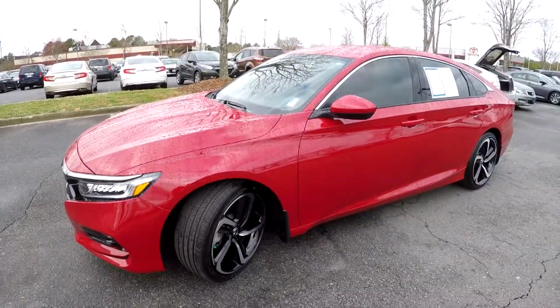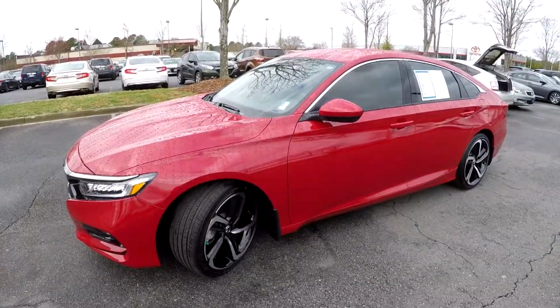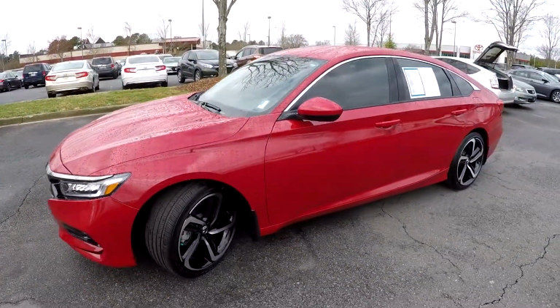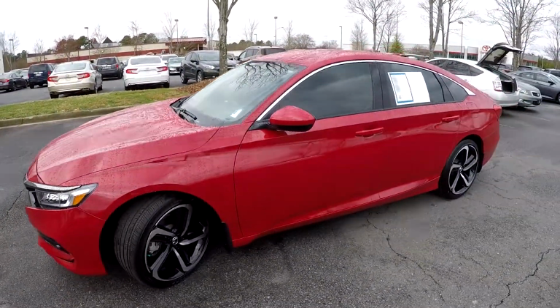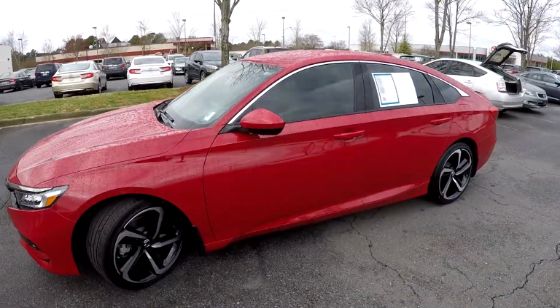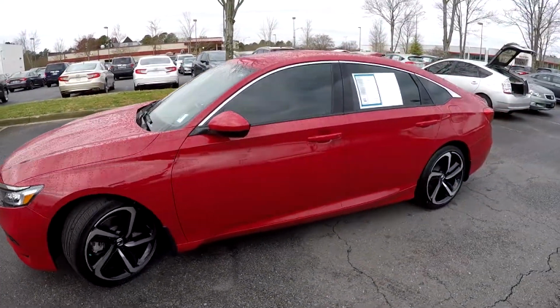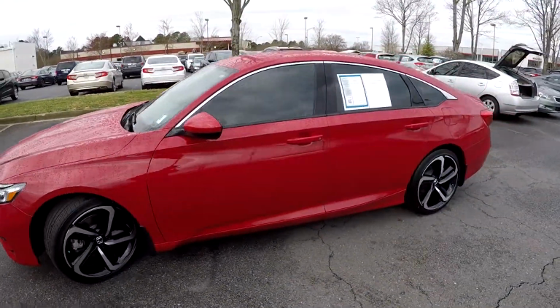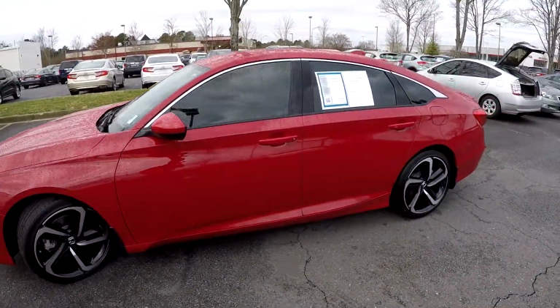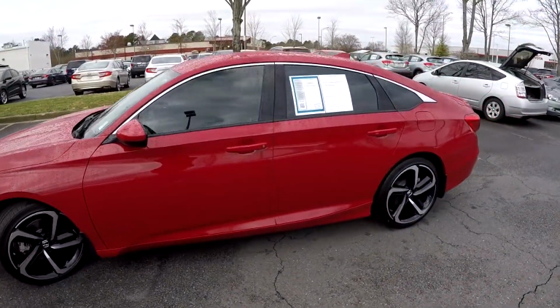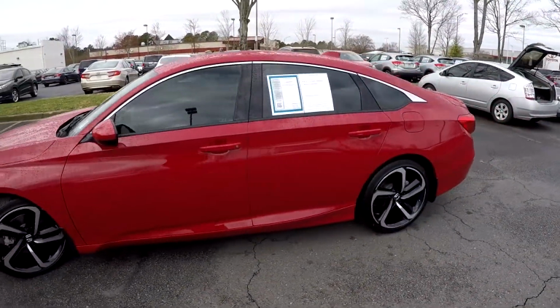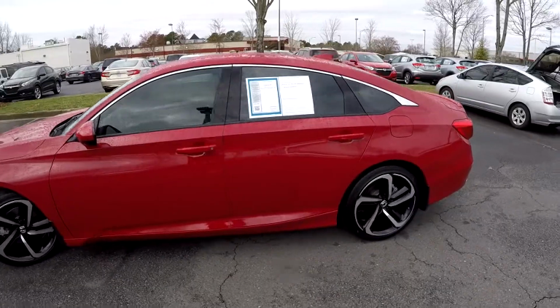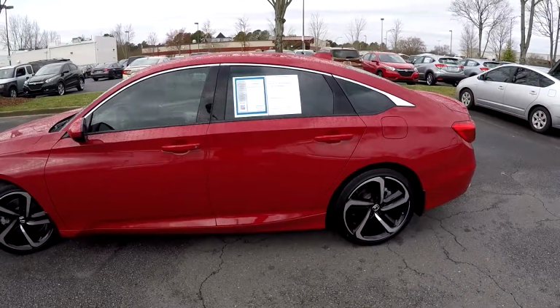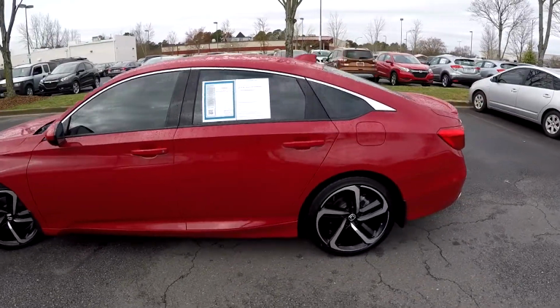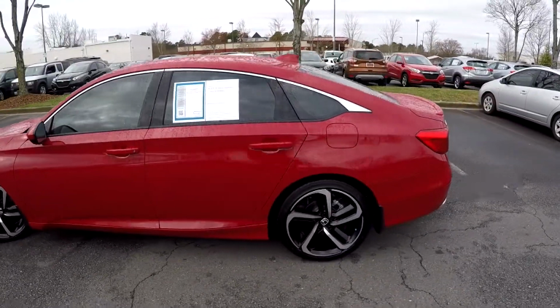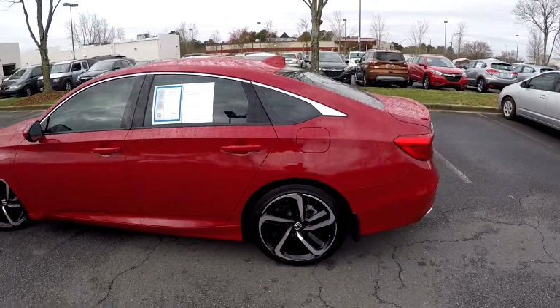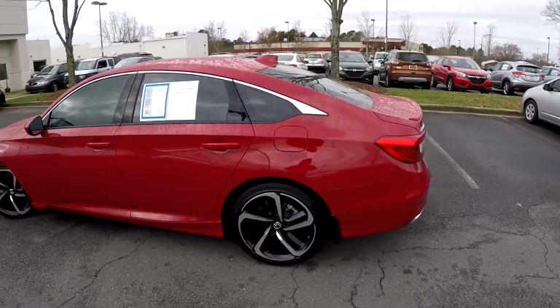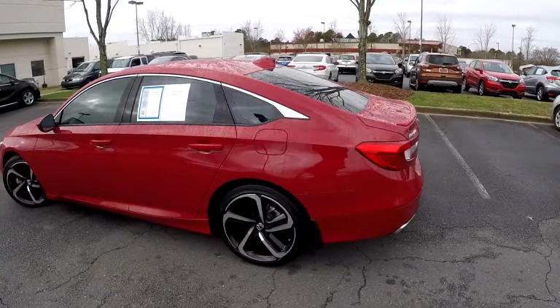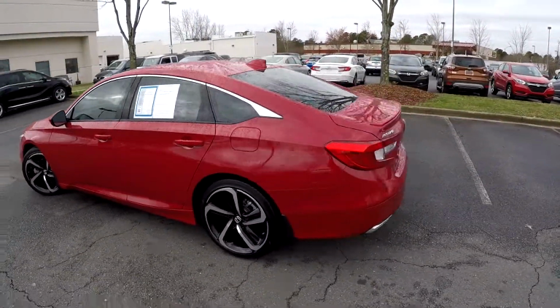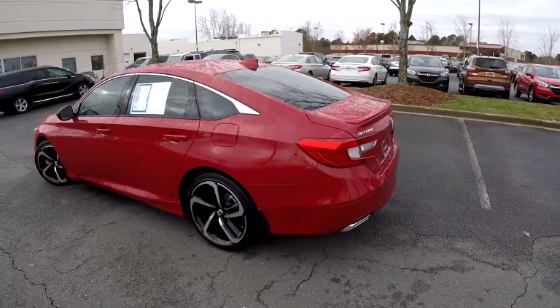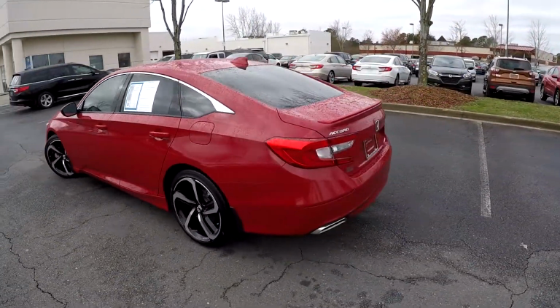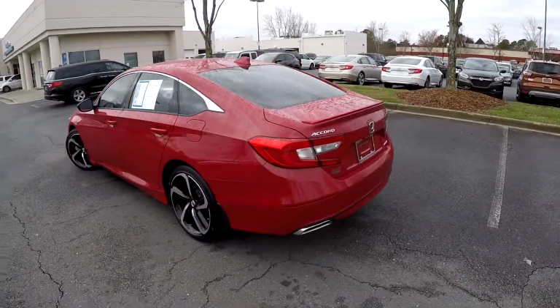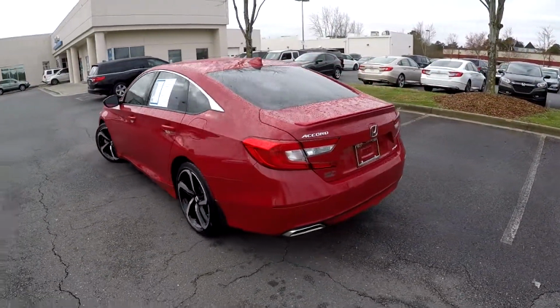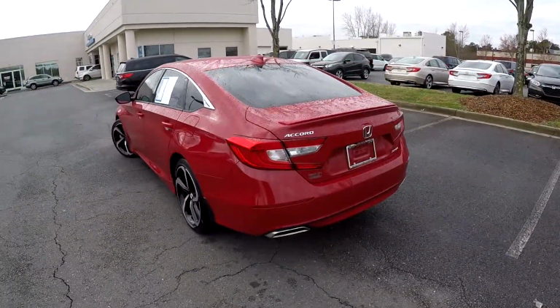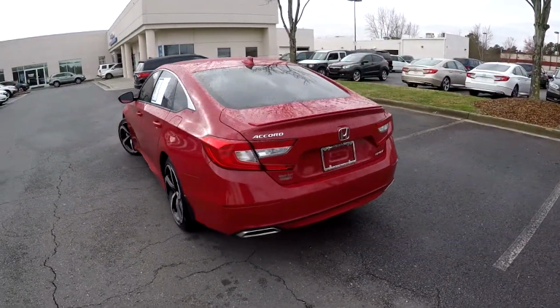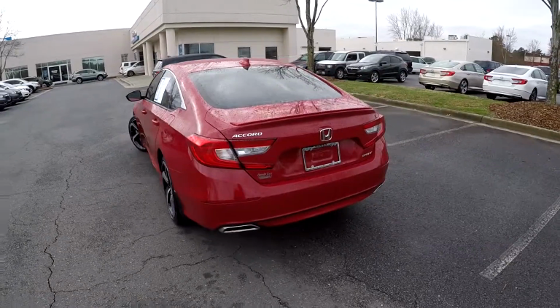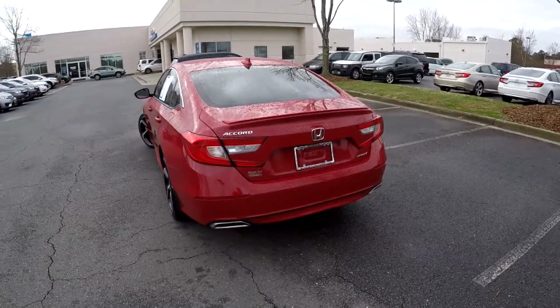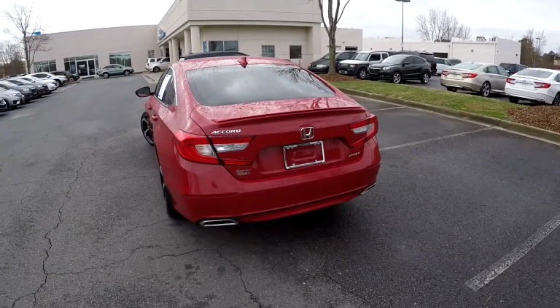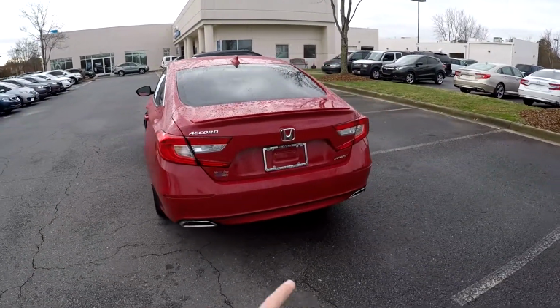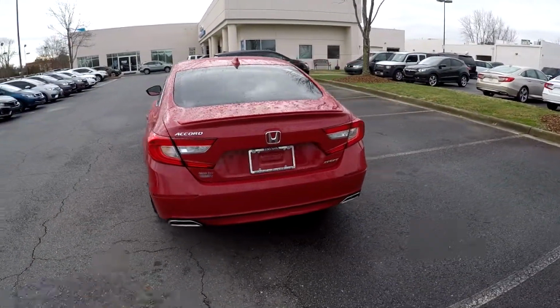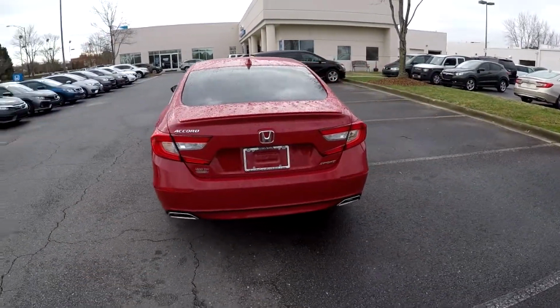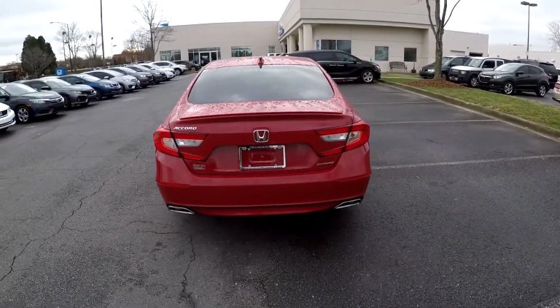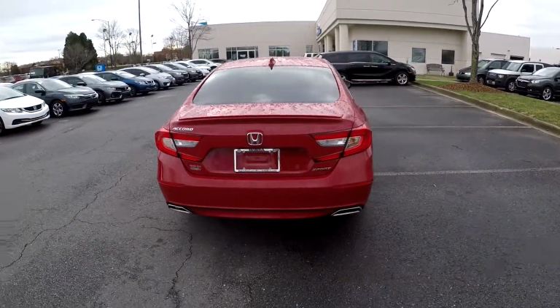There's a little bit of water on the vehicle left over from the rain. We're just looking for any major dents, dings, or scratches on the outside. The driver's side is in great shape. Coming around to the back, no signs of any damage at that rear bumper.